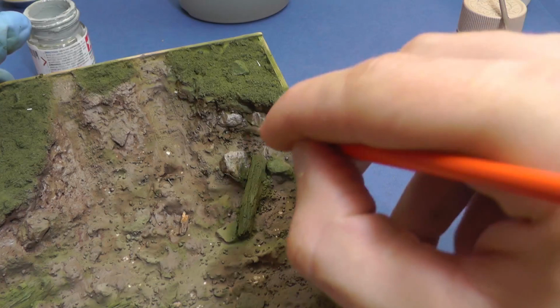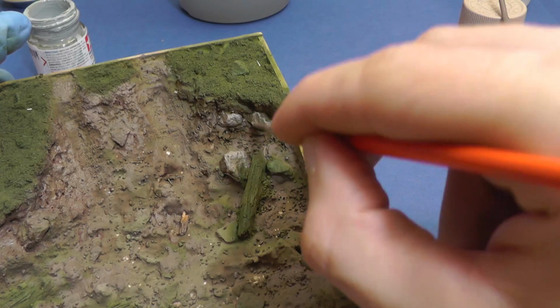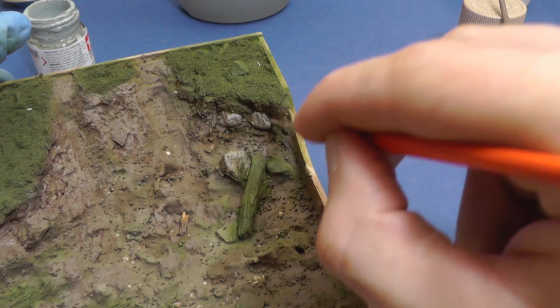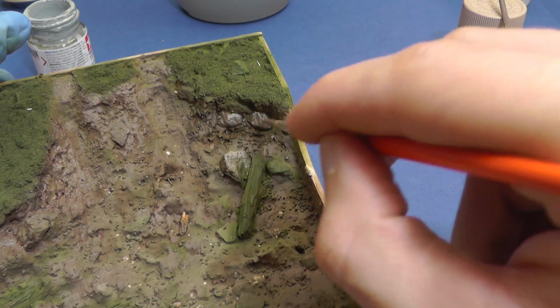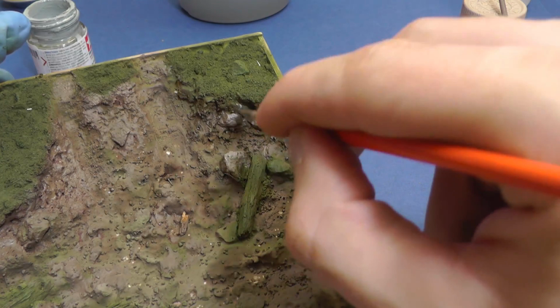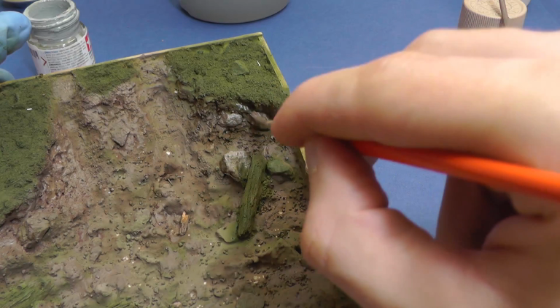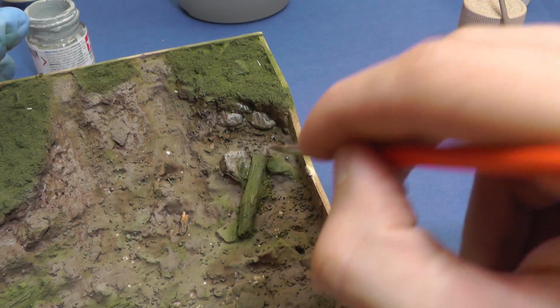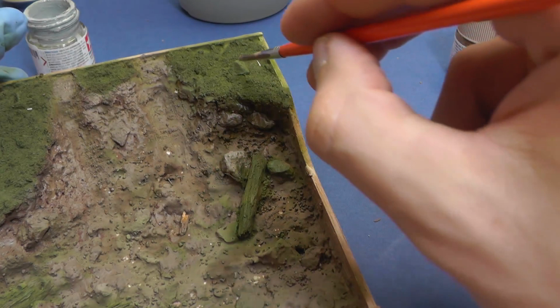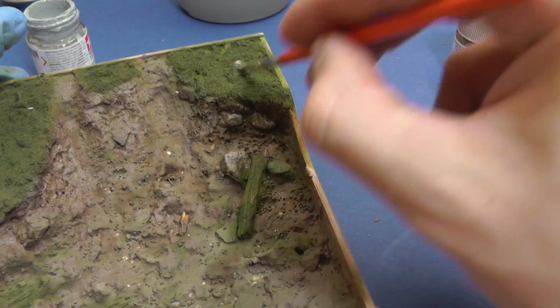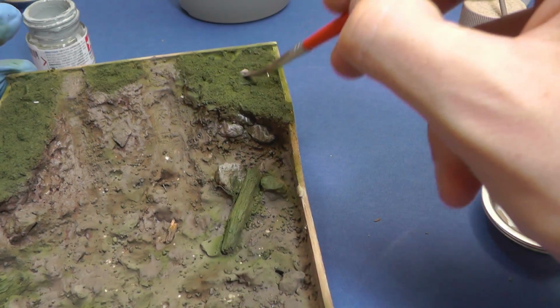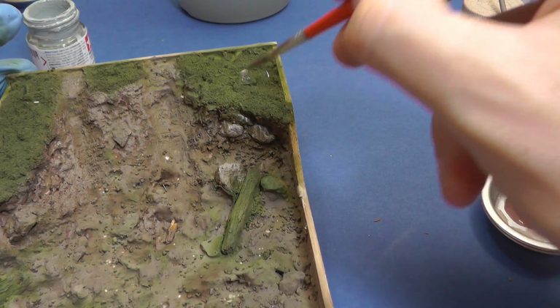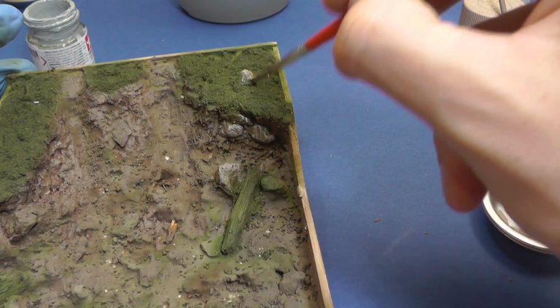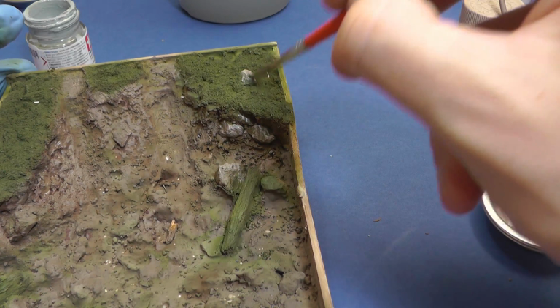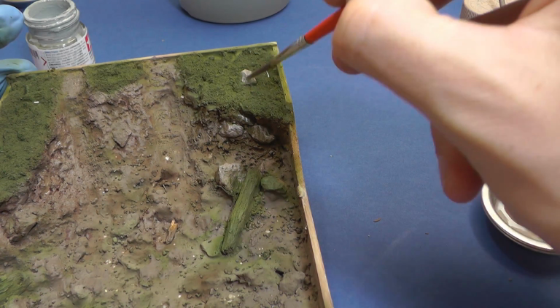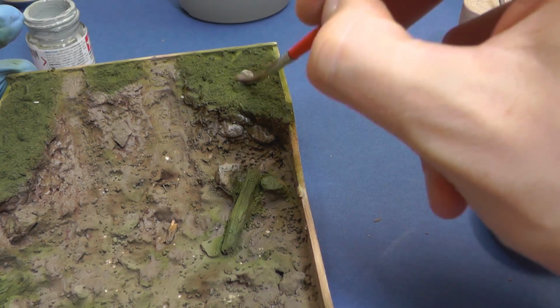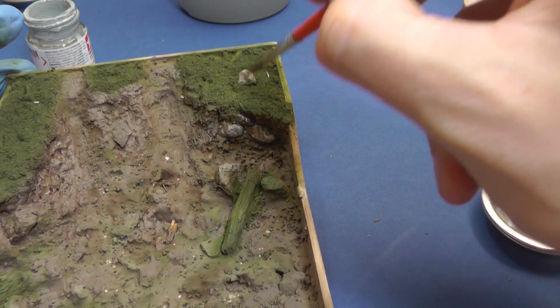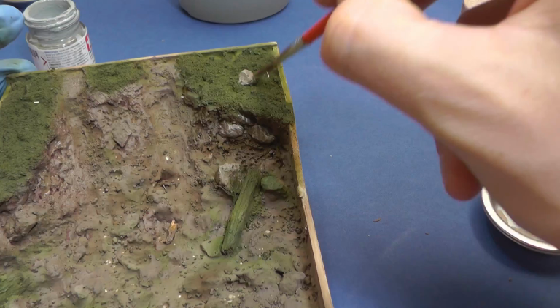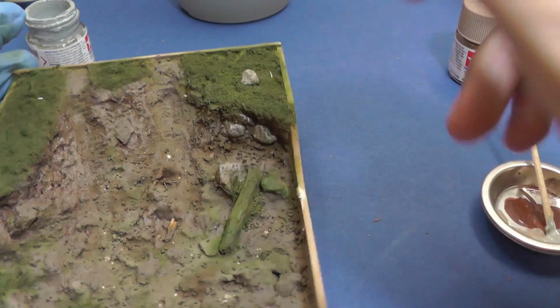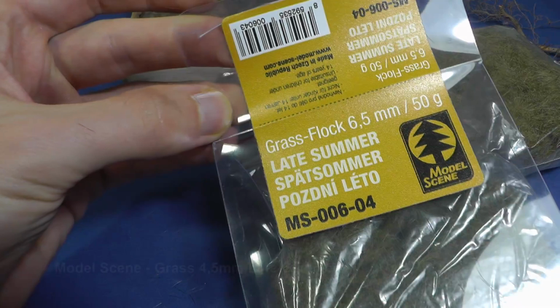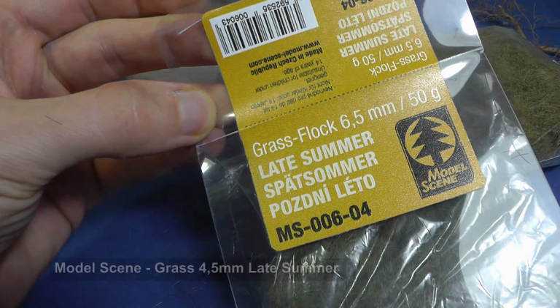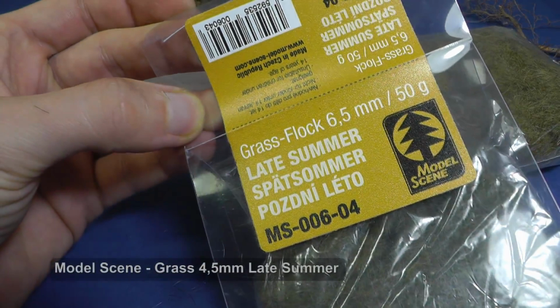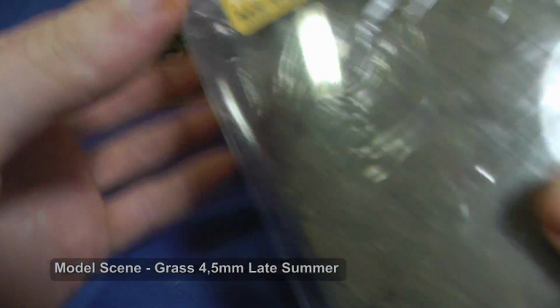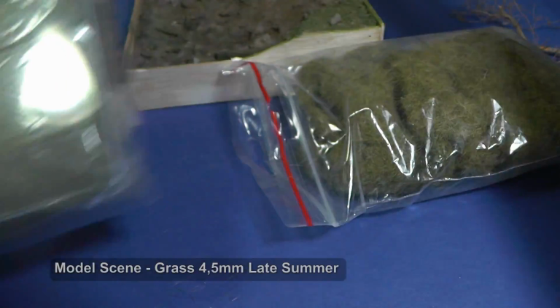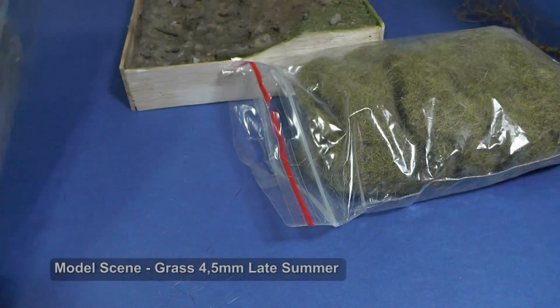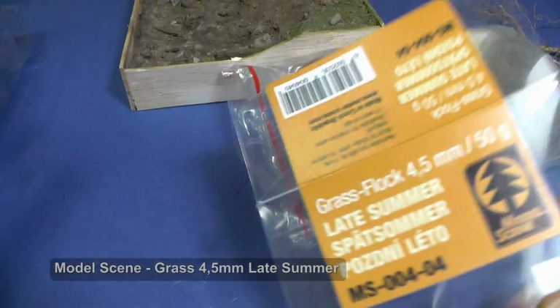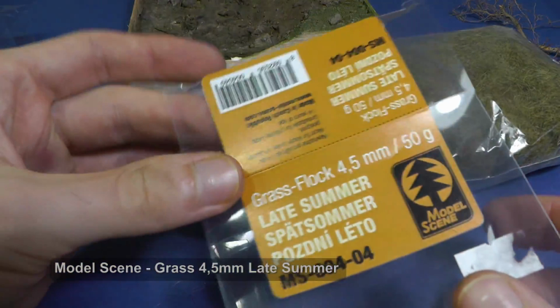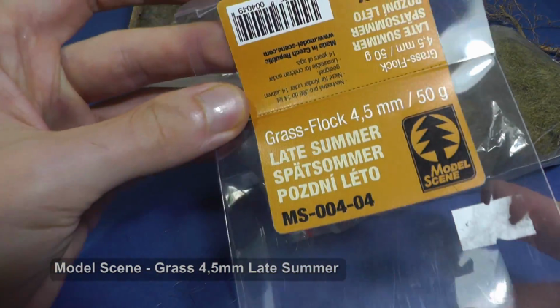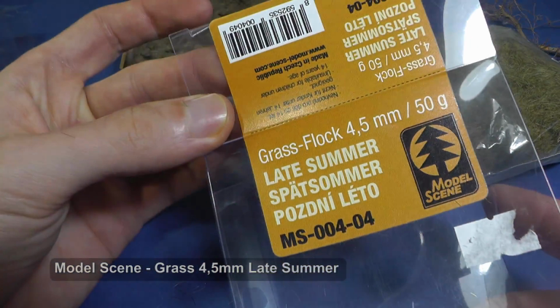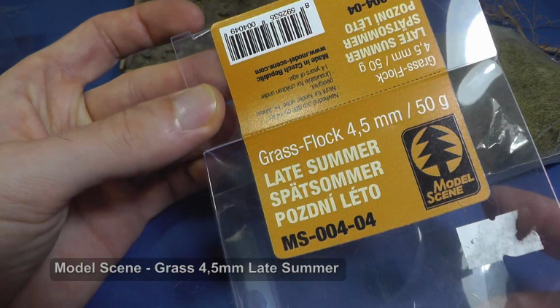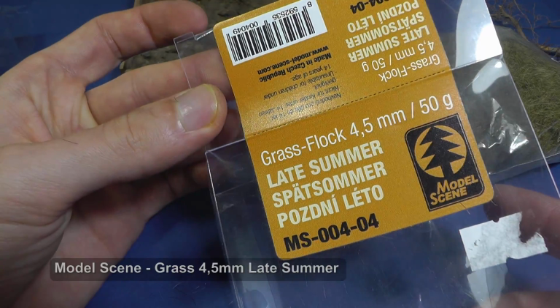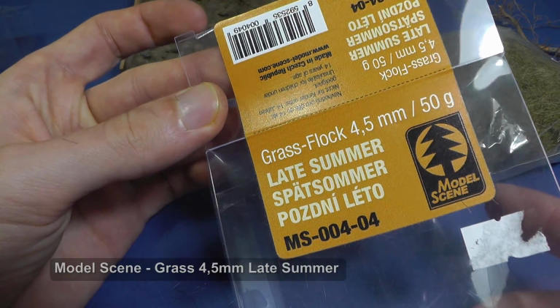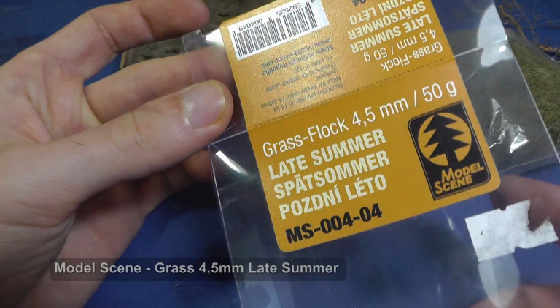Another useful technique is a dry brush. I paint highlights on the stones with a light grey acrylic color. So the base of the diorama is partly finished. Now I apply some nice vegetation and put a little bit of life into the model.